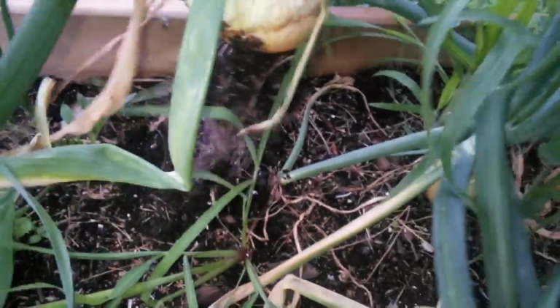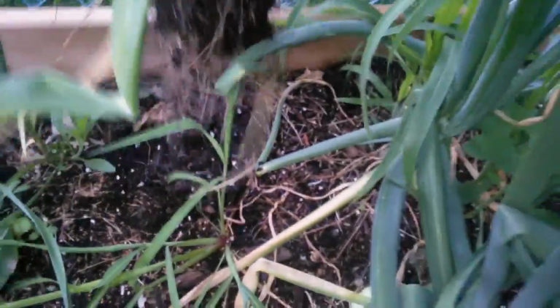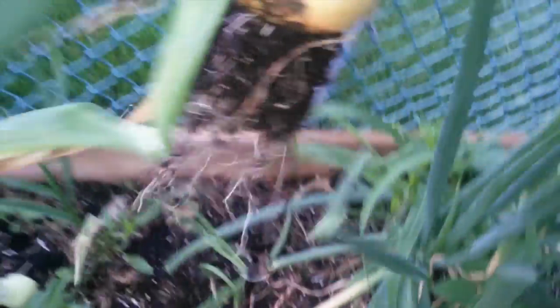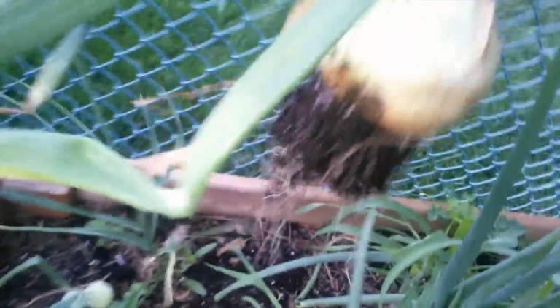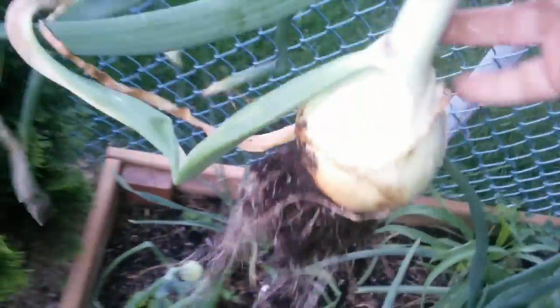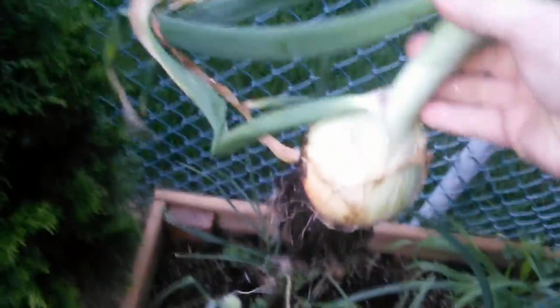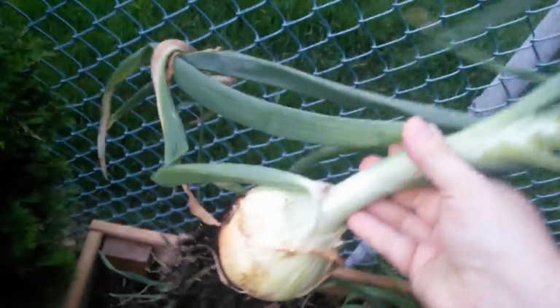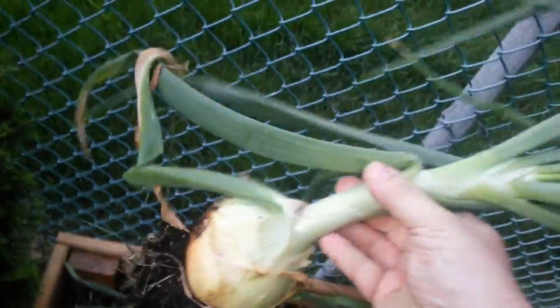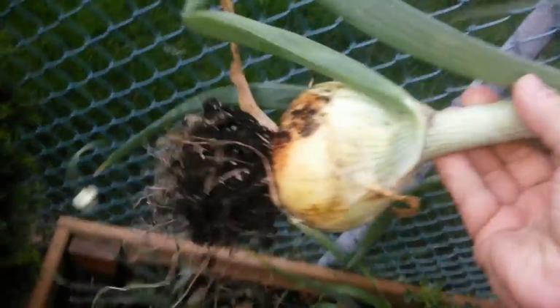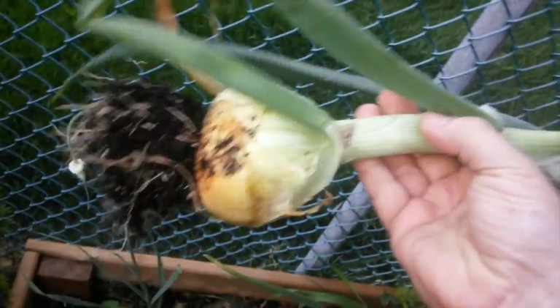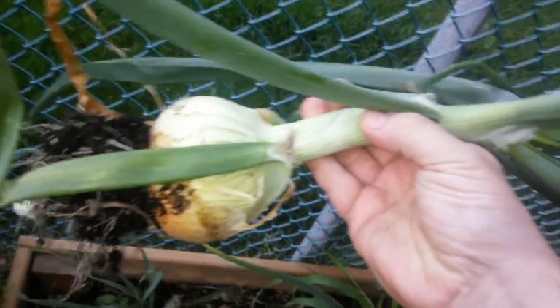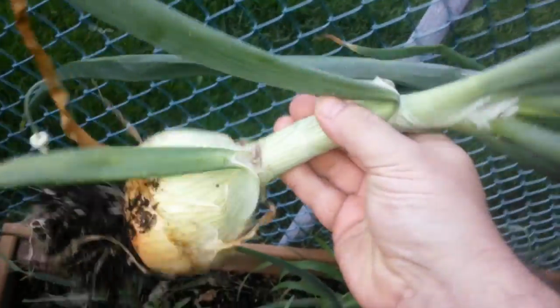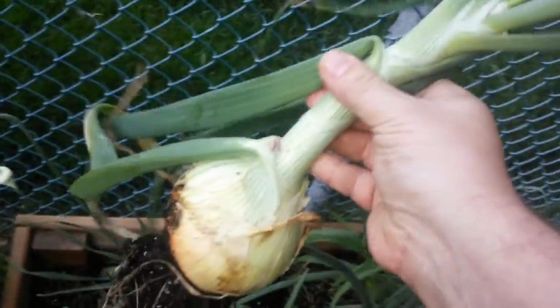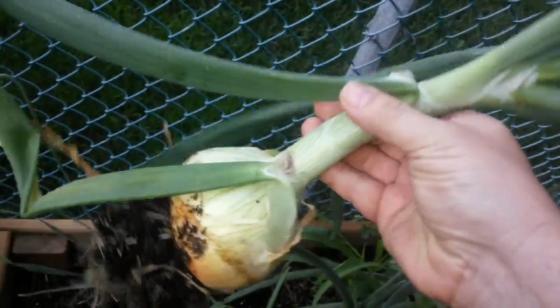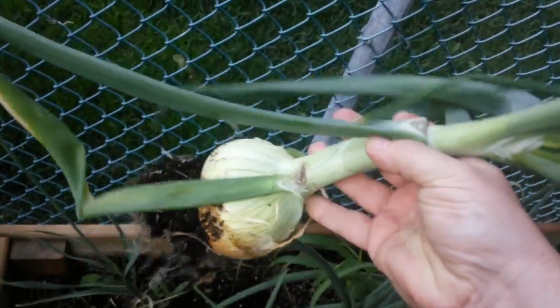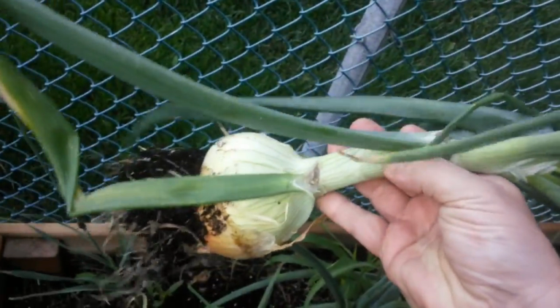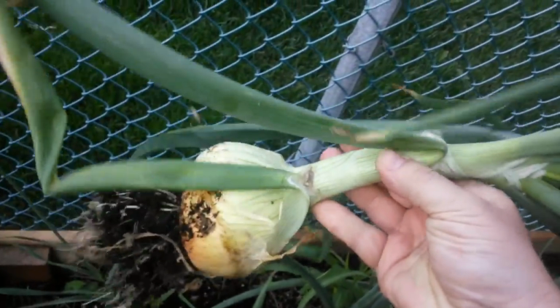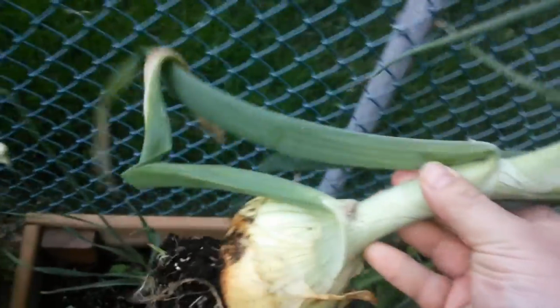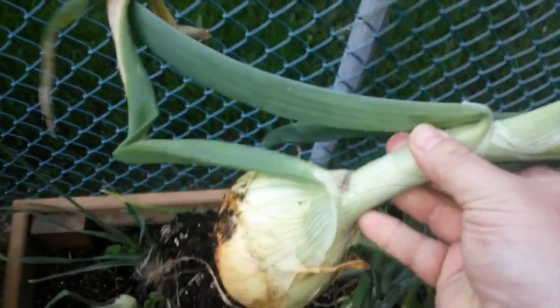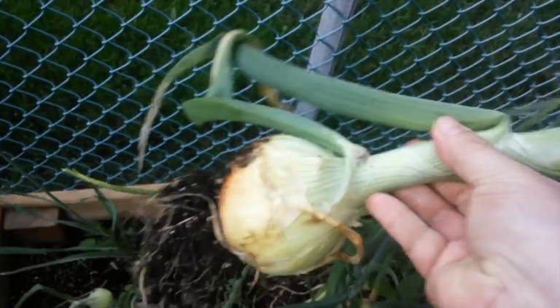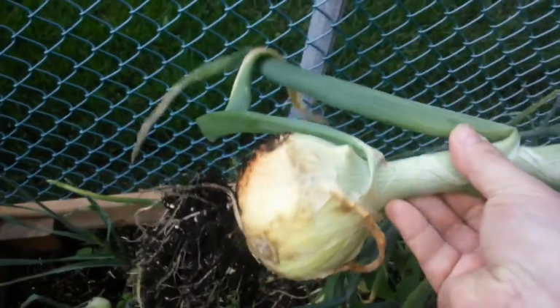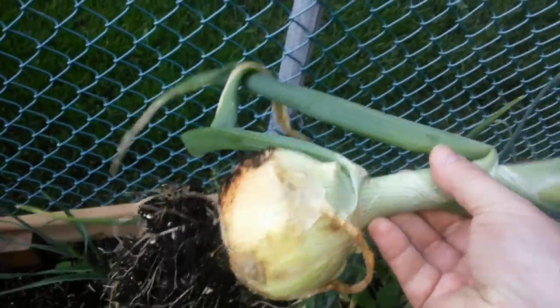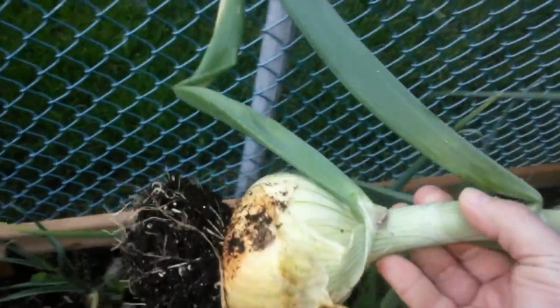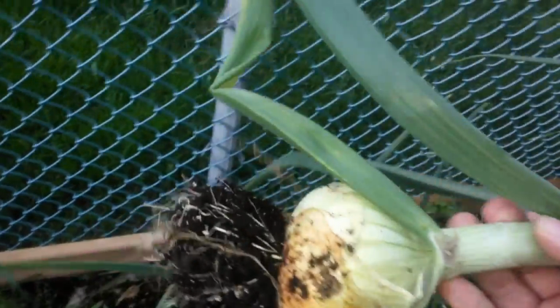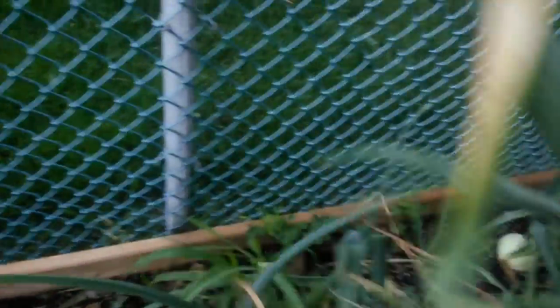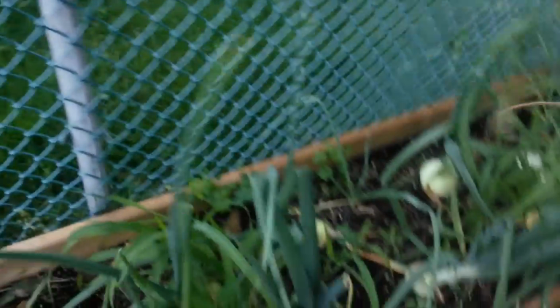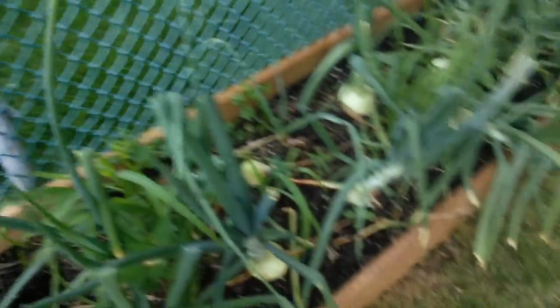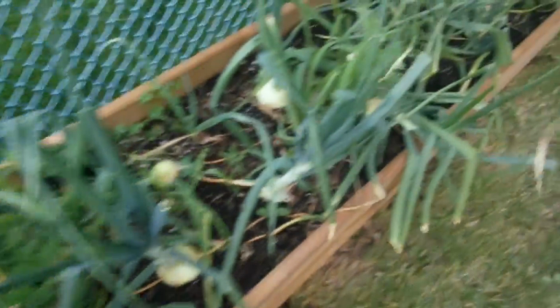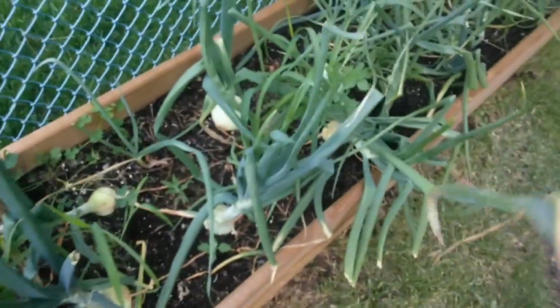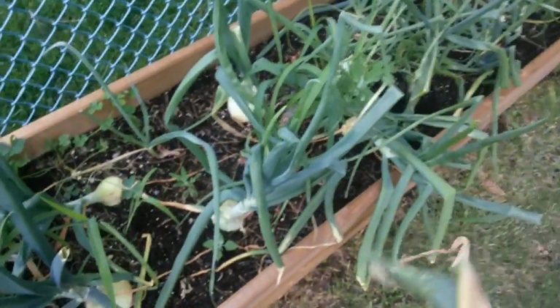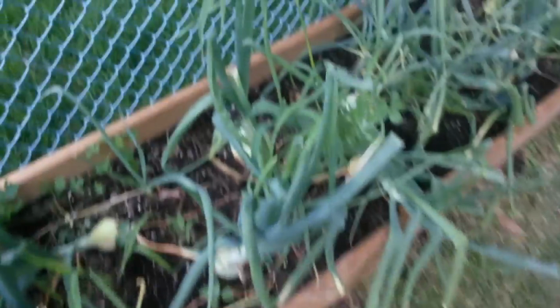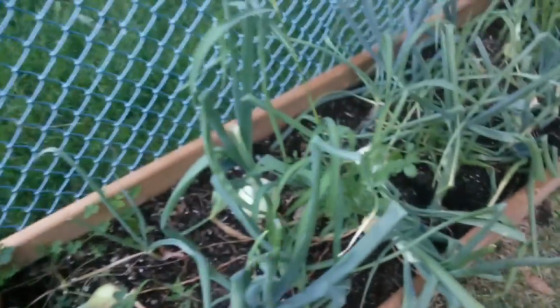There we go, I think that looks pretty good, and I think I'll harvest this other one too.